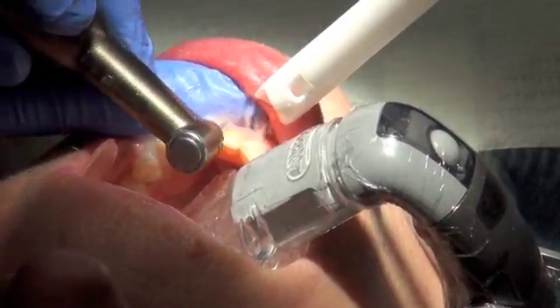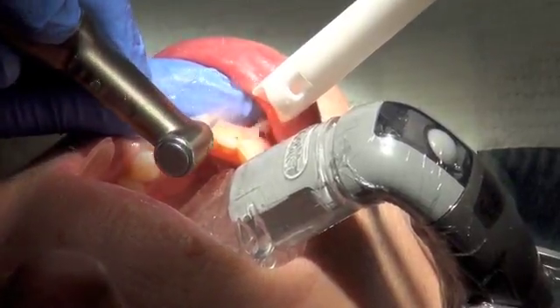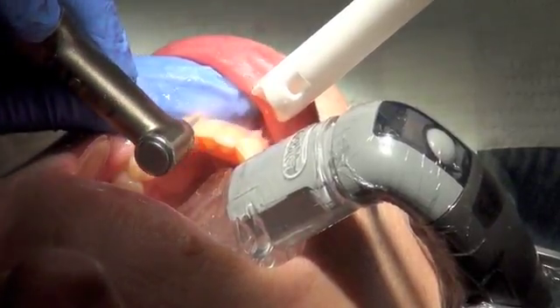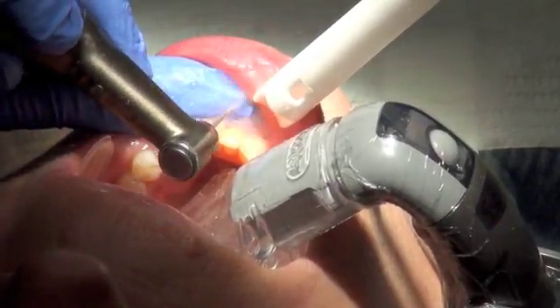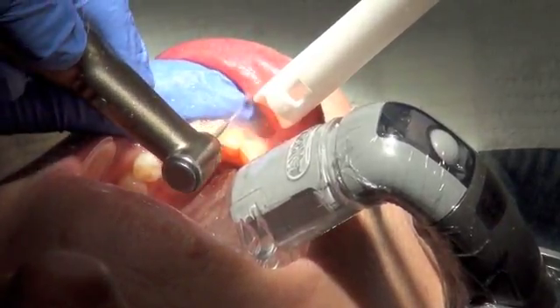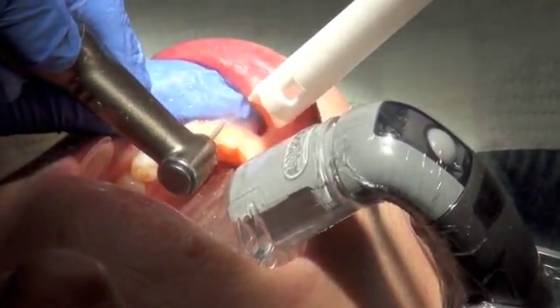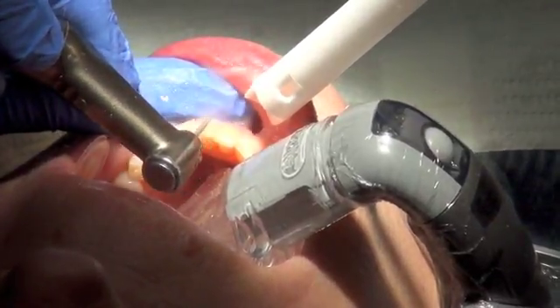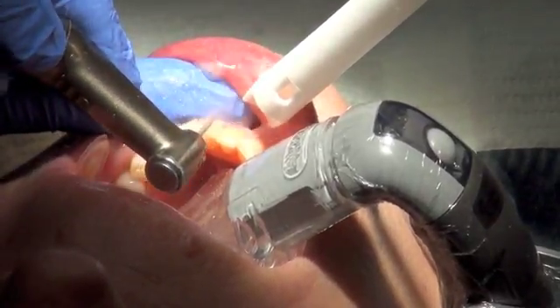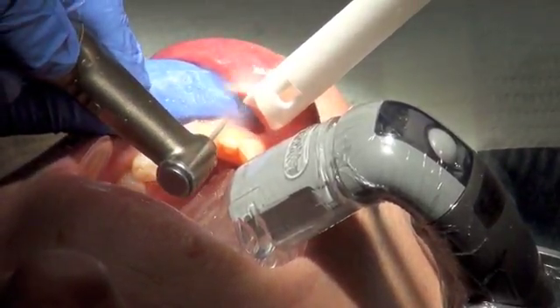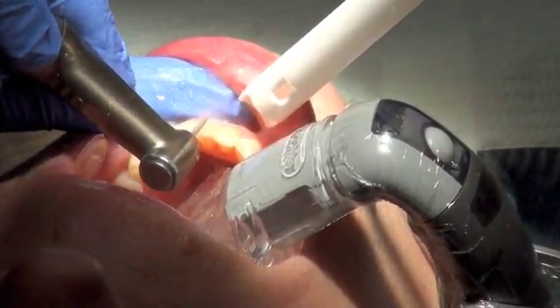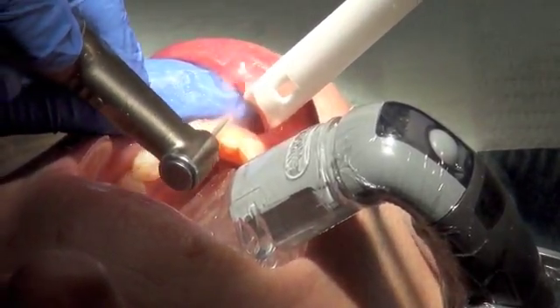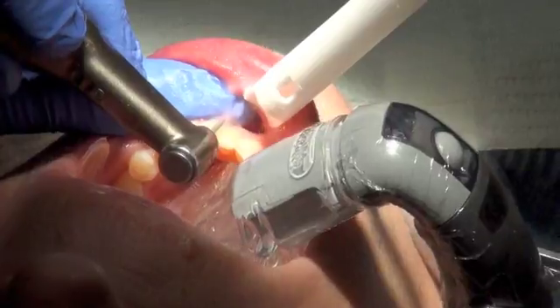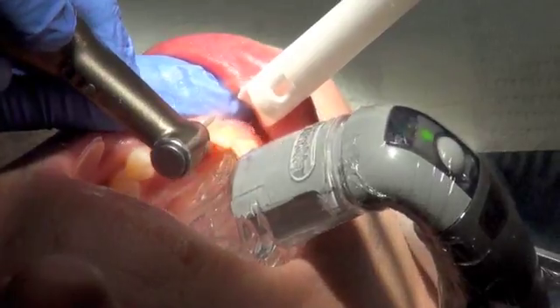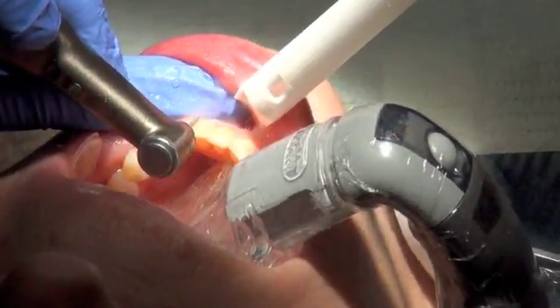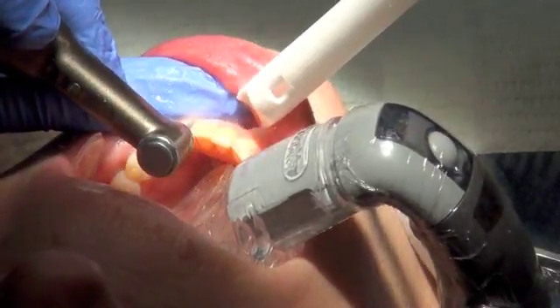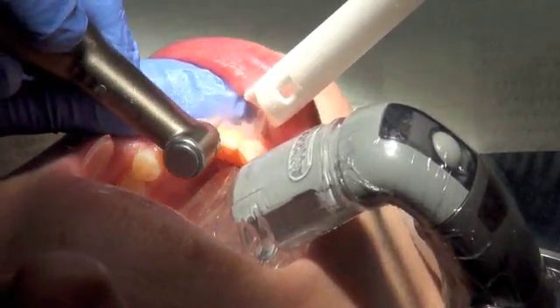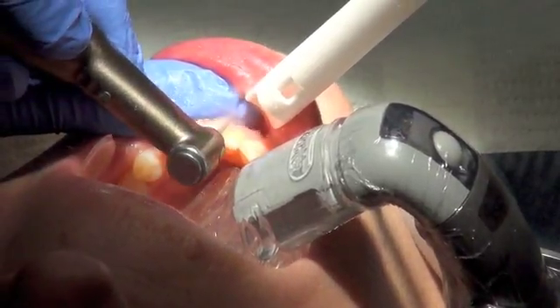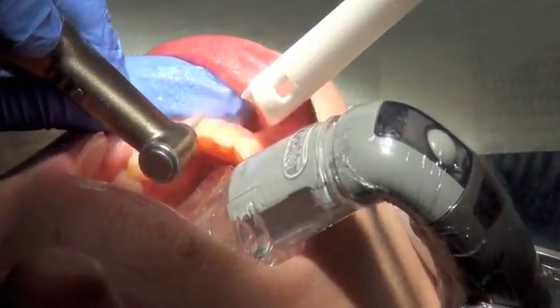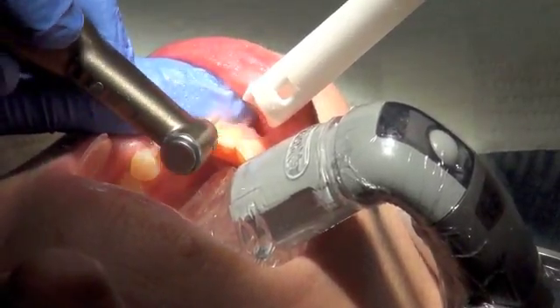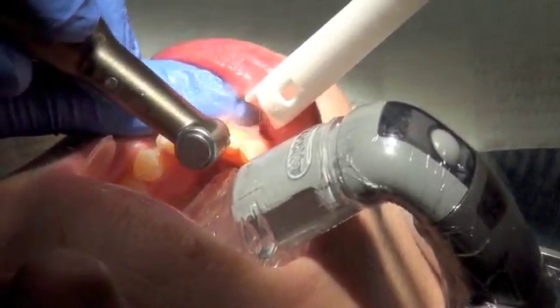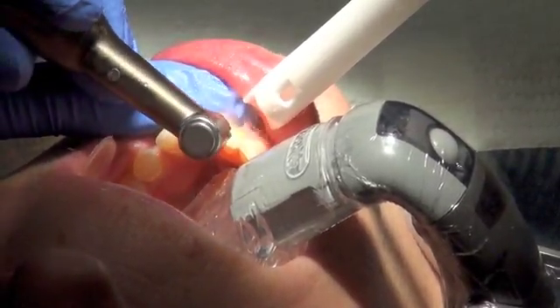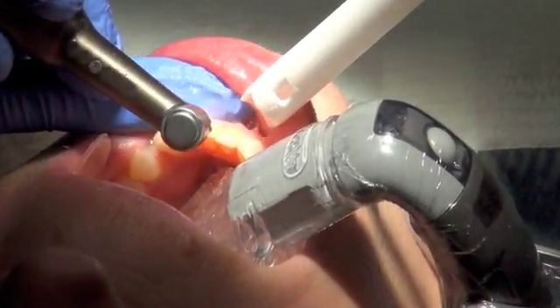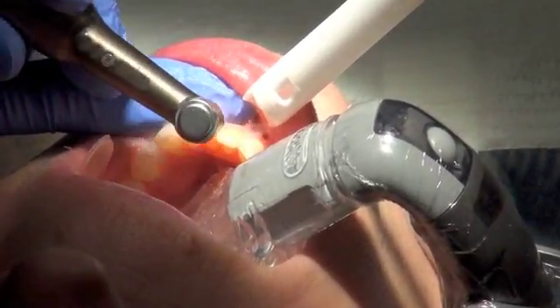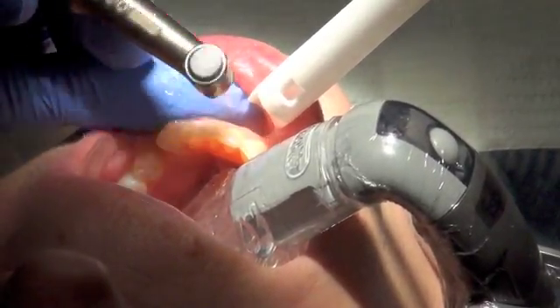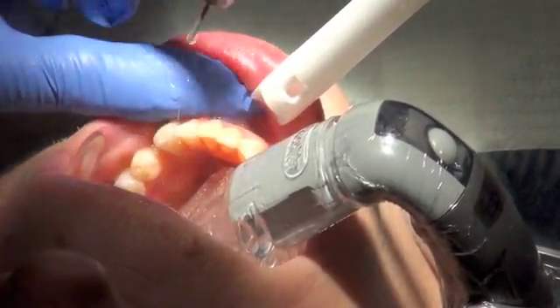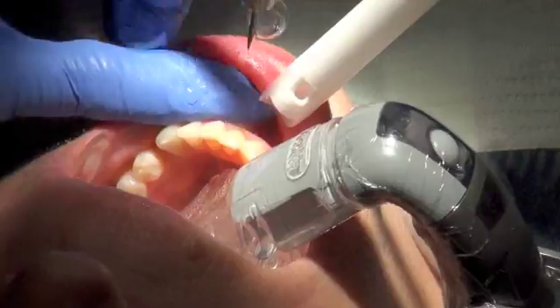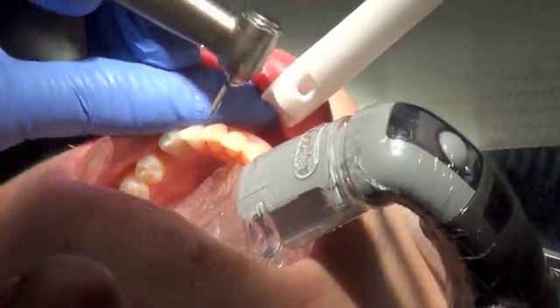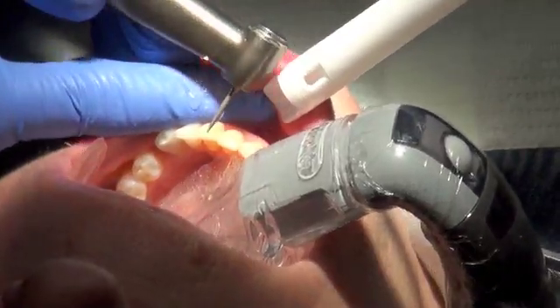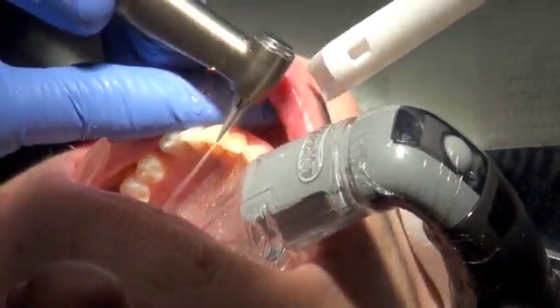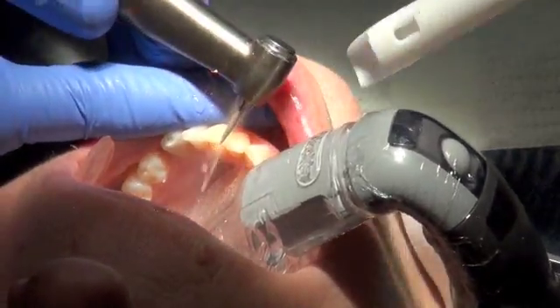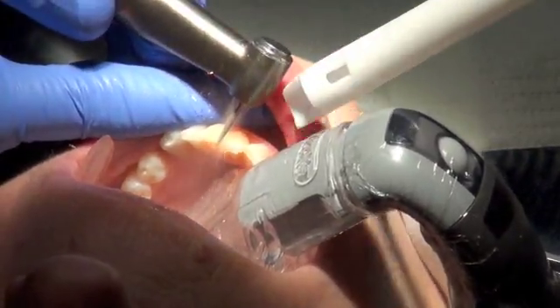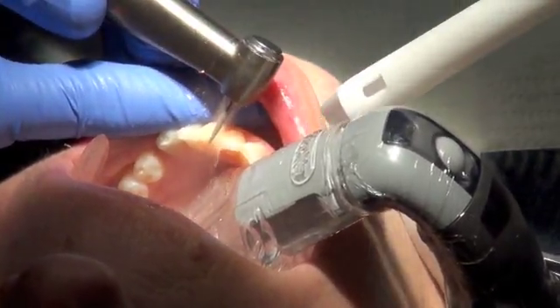The rough draft was then re-contoured, as the shape of the new veneer is essential to the final outcome — not only in regards to the bite, but also the aesthetics and the looks of the final restoration.